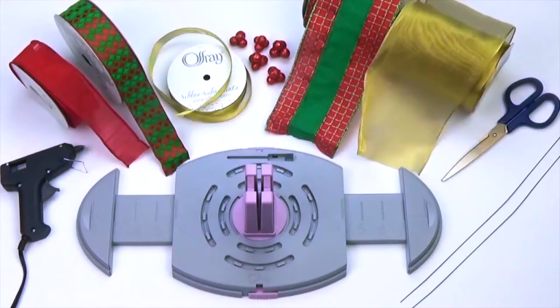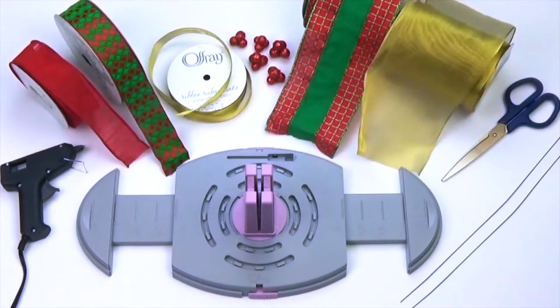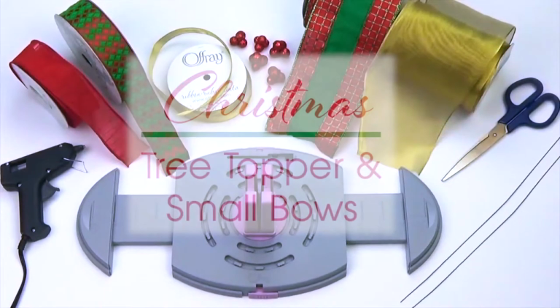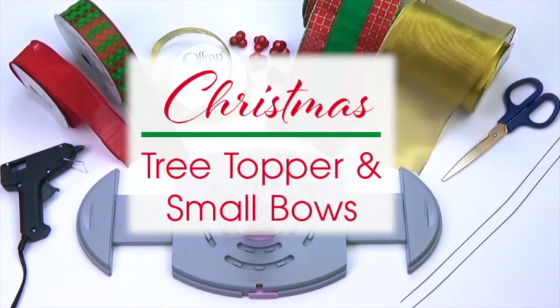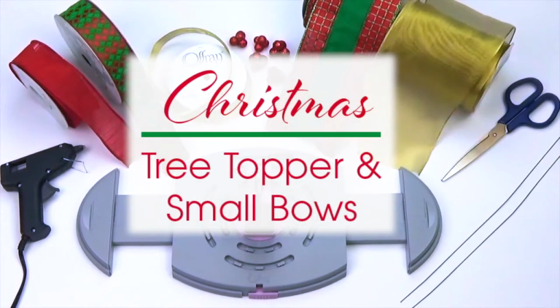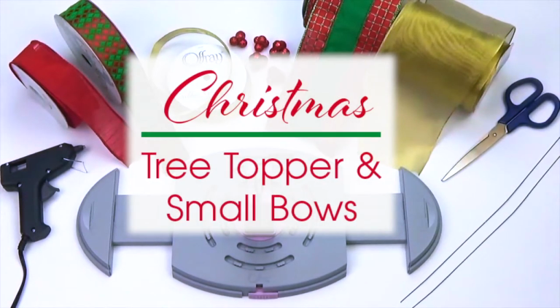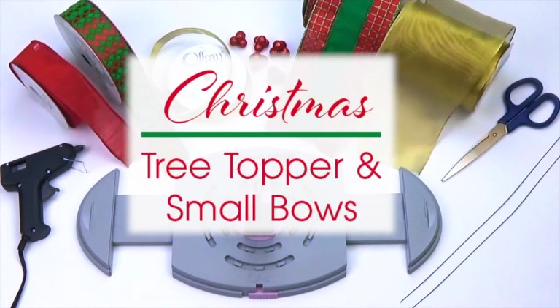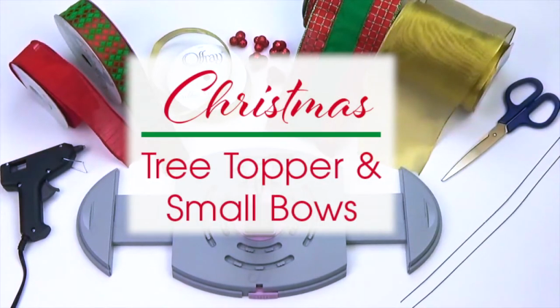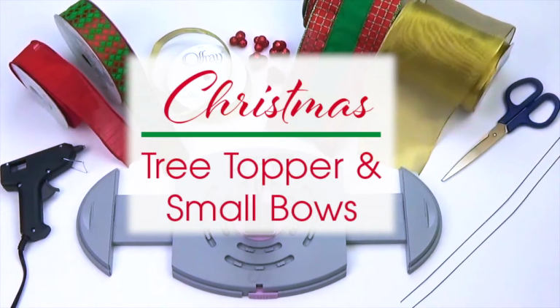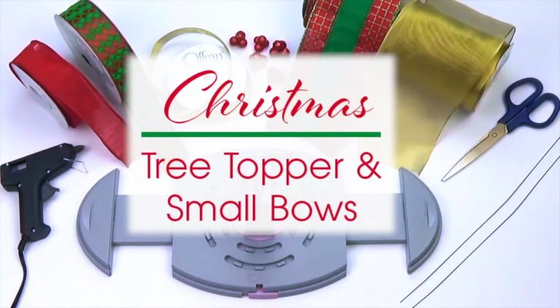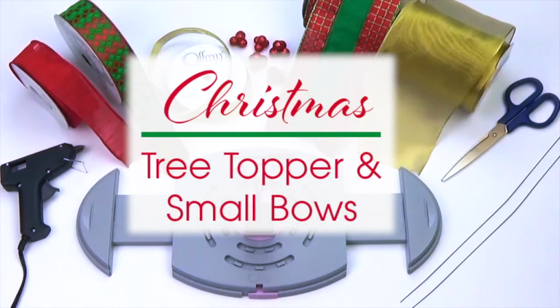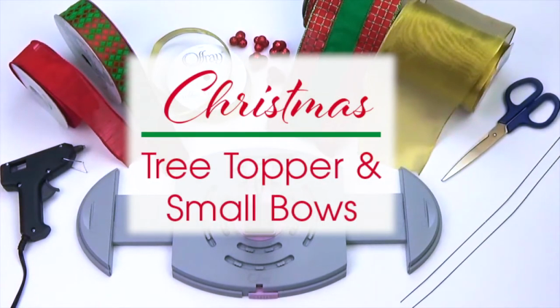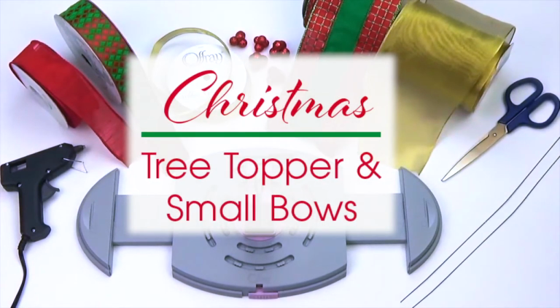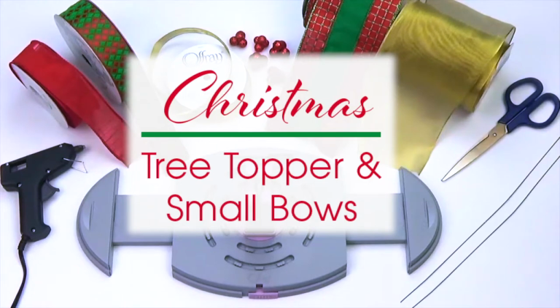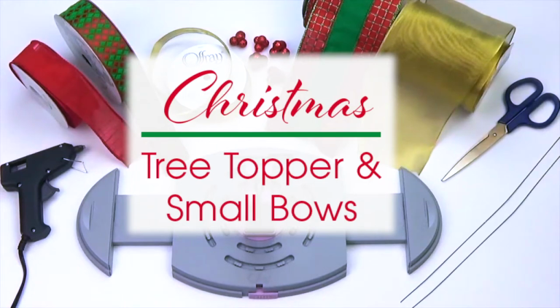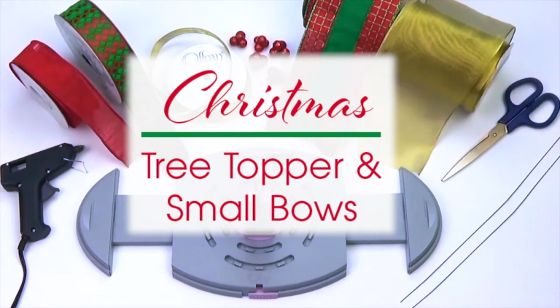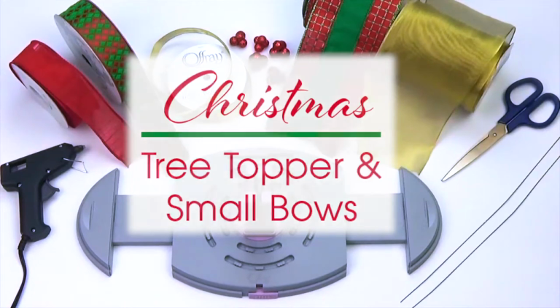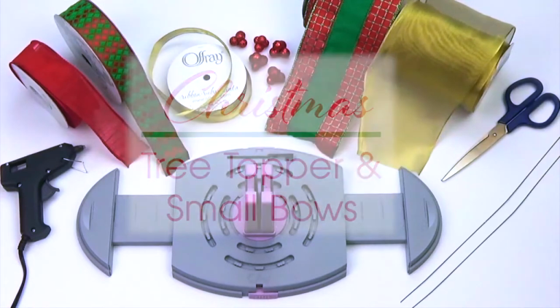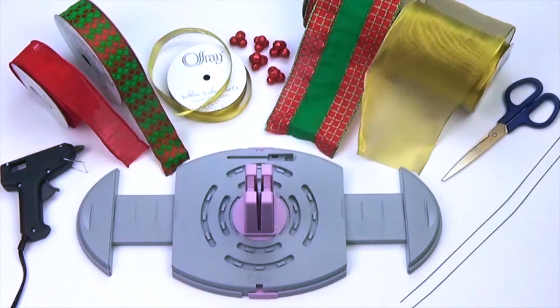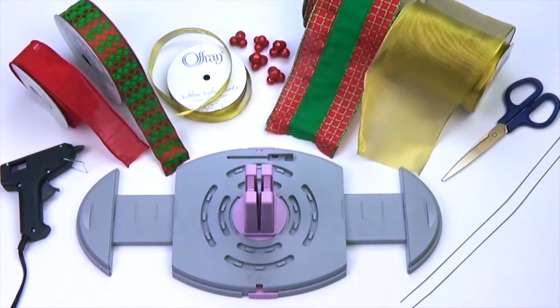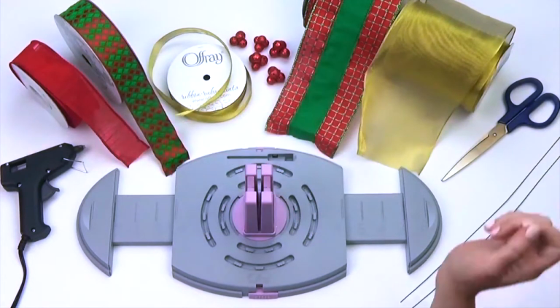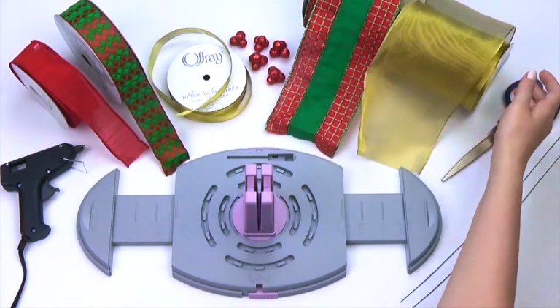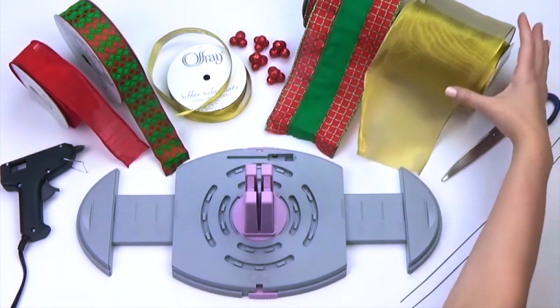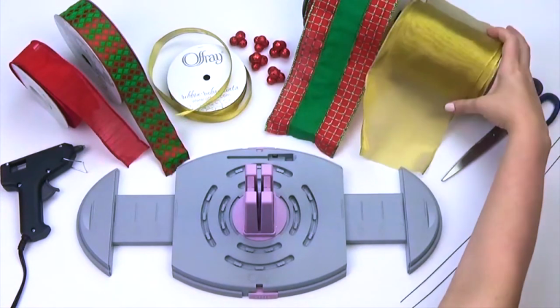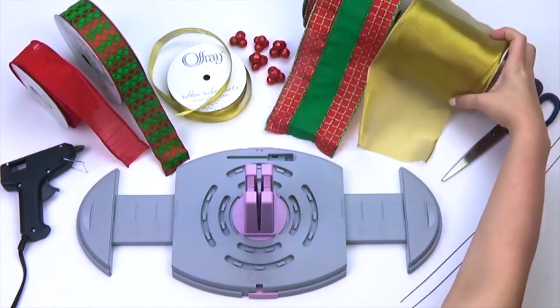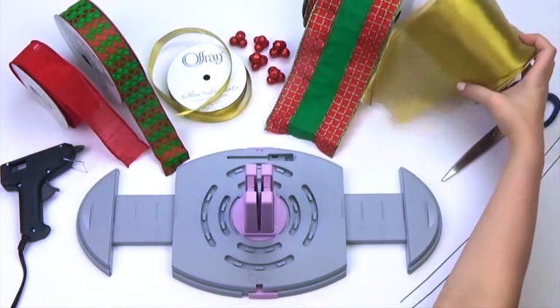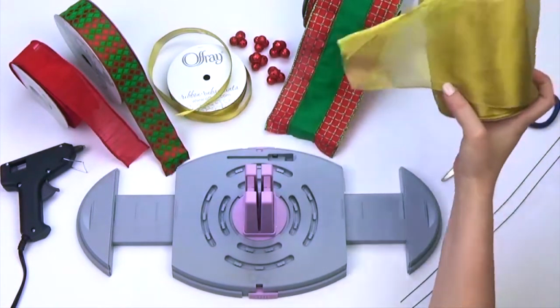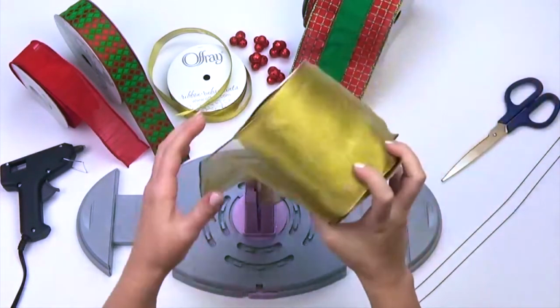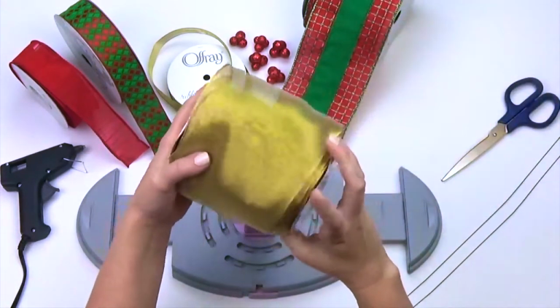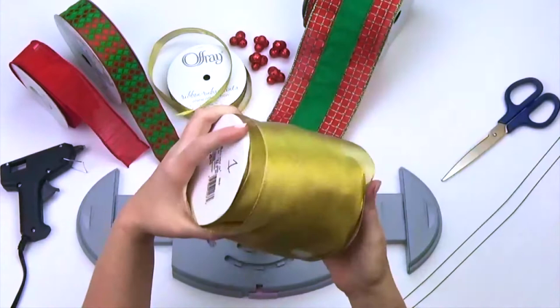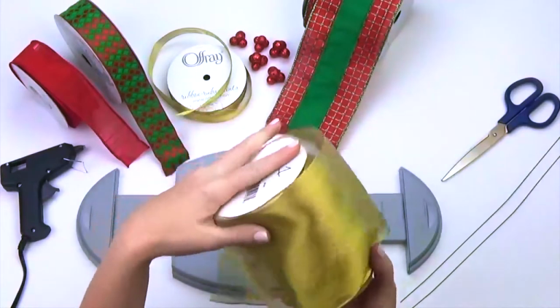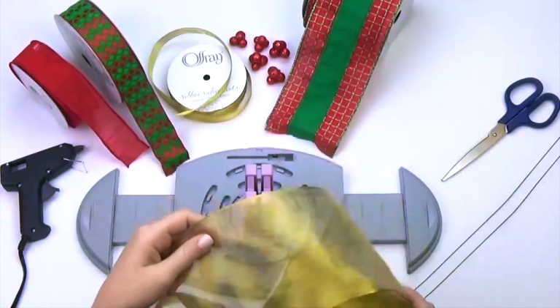Hi guys, Afre here with another Bow Genius project. Today we will be making a large tree topper and some small coordinating bows. Let's get started with the tree topper.